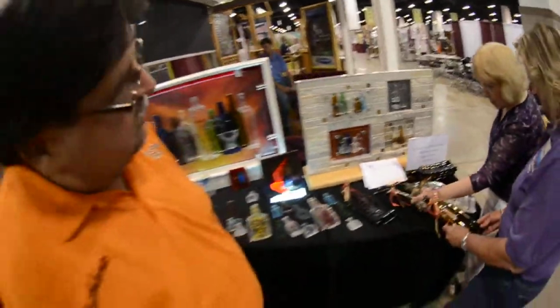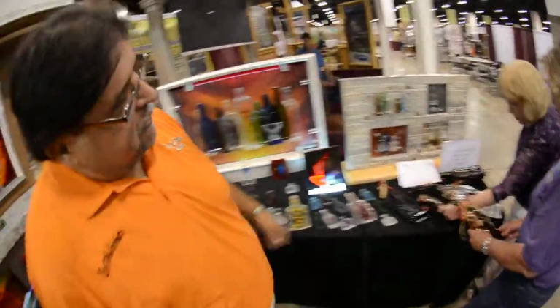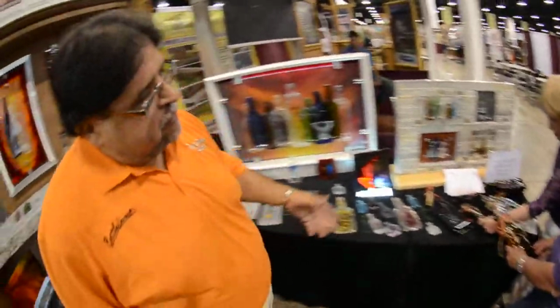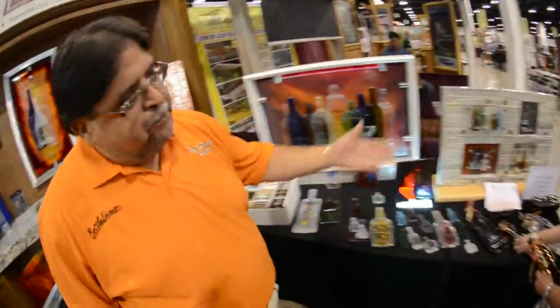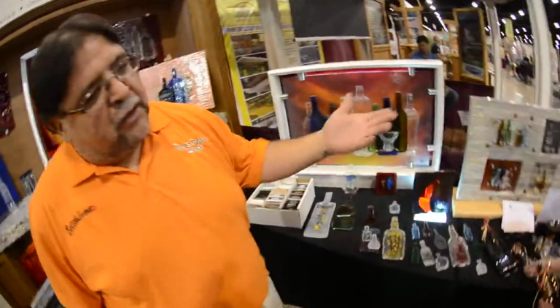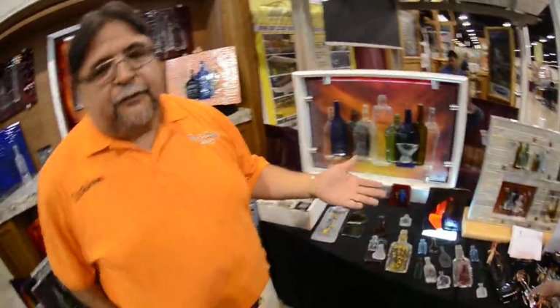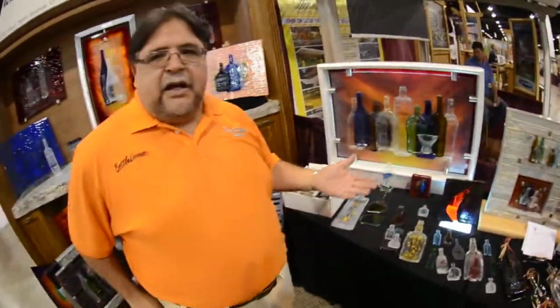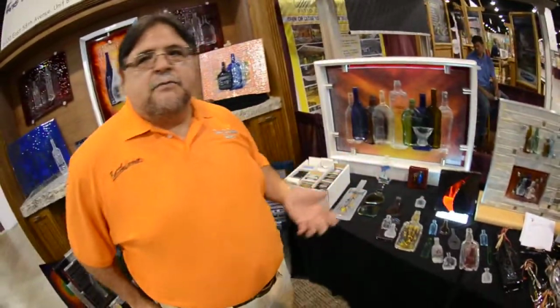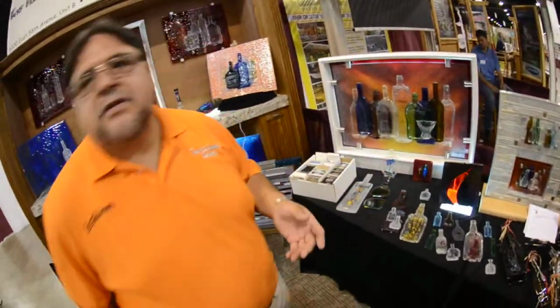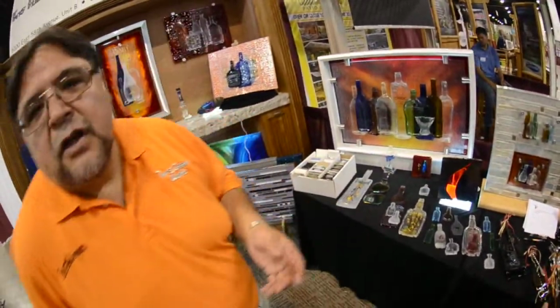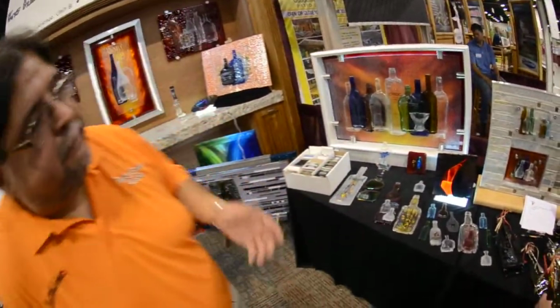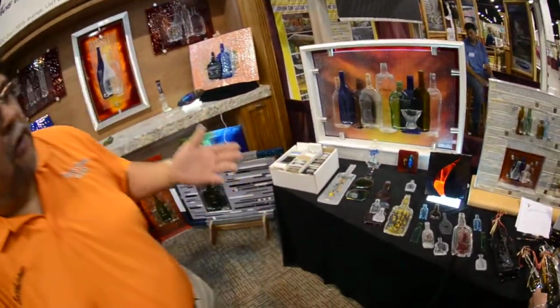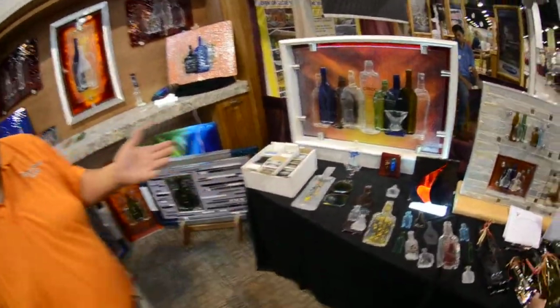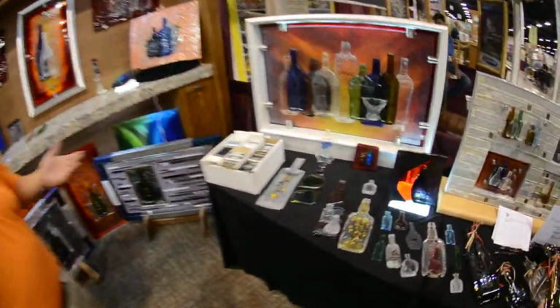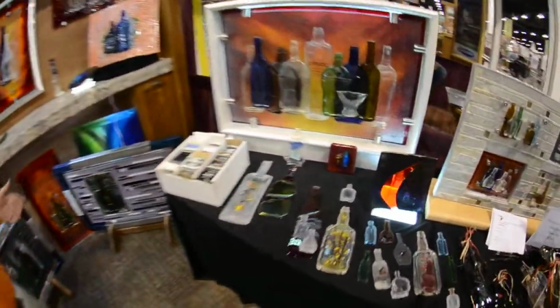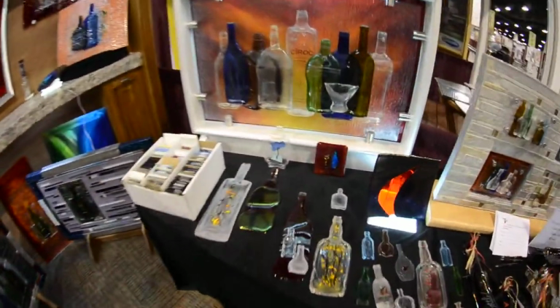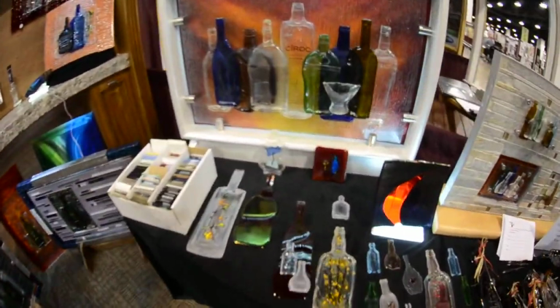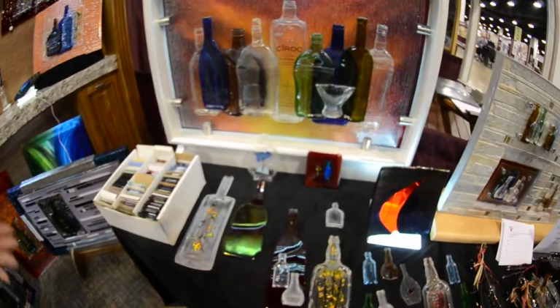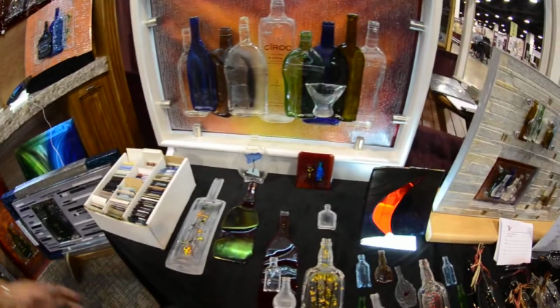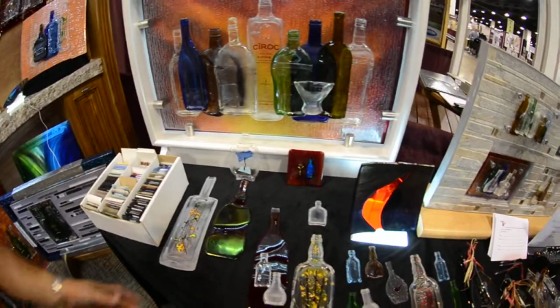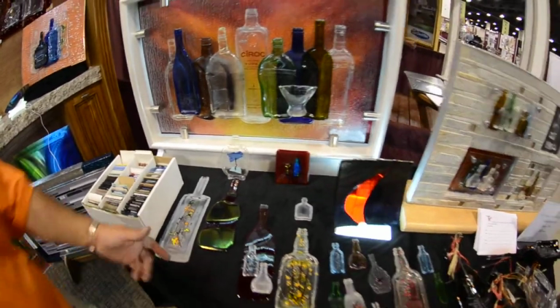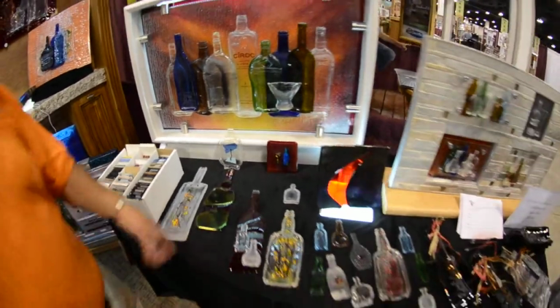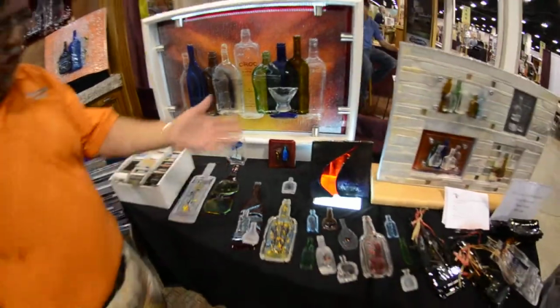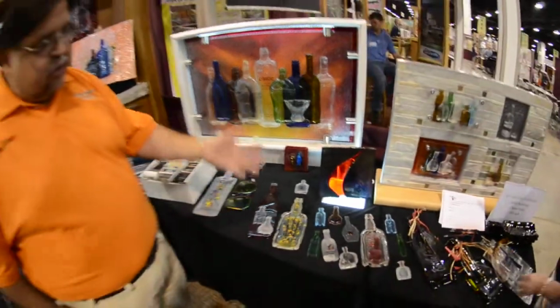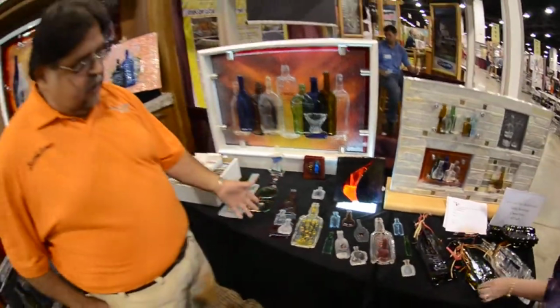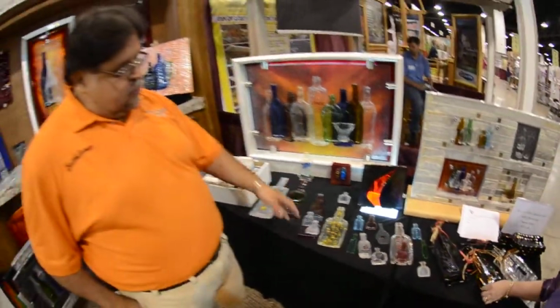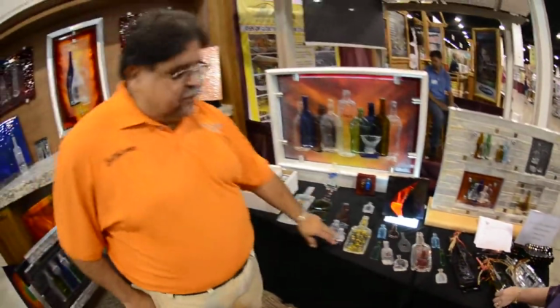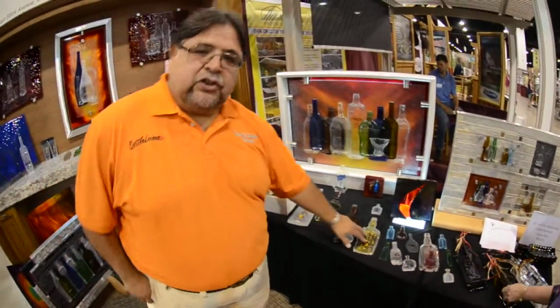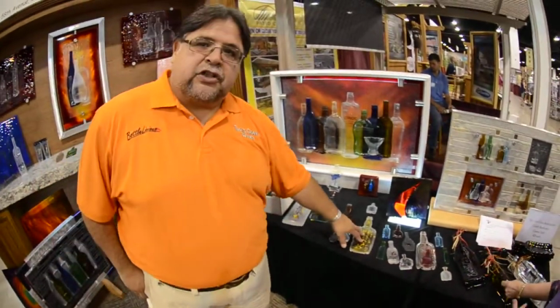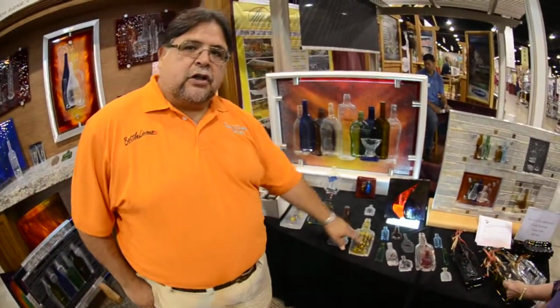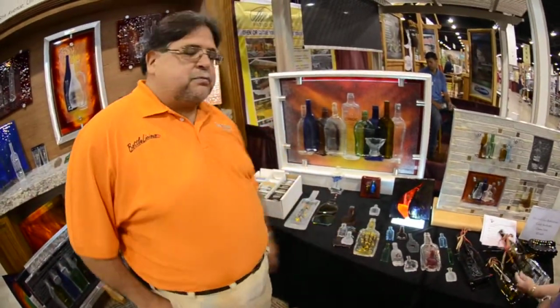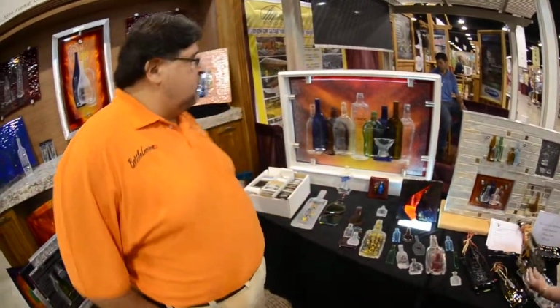It can be mounted on different mediums. Whatever bottles you want can be illuminated. We make cheese trays, and we embellish just clear glass bottles.